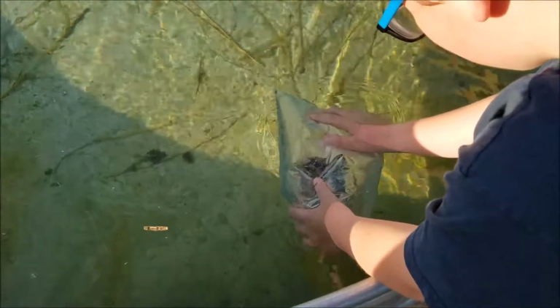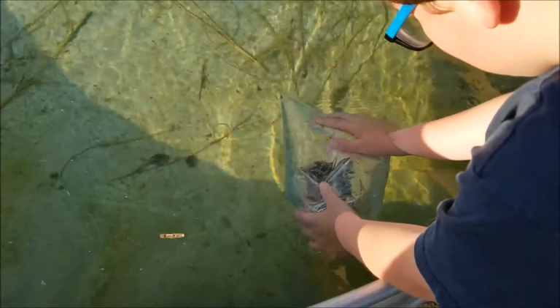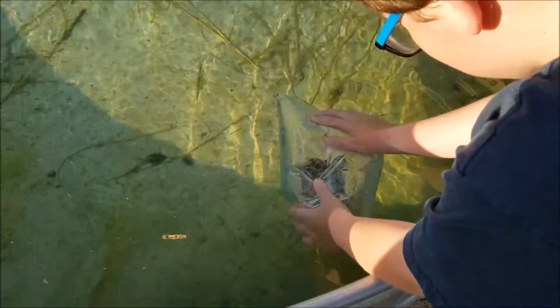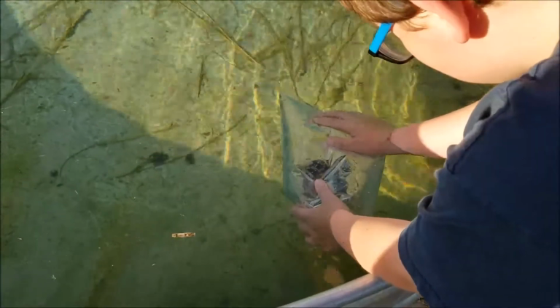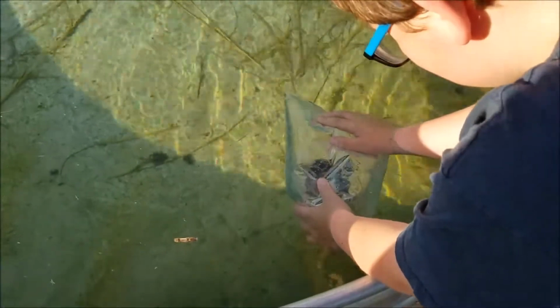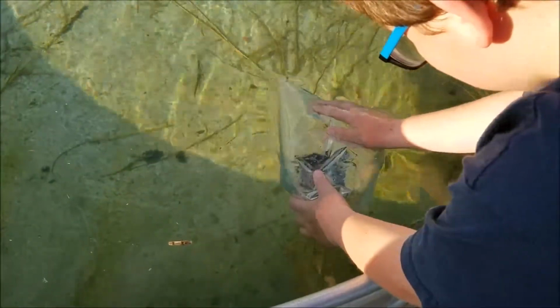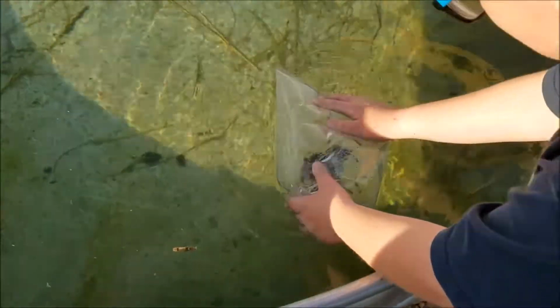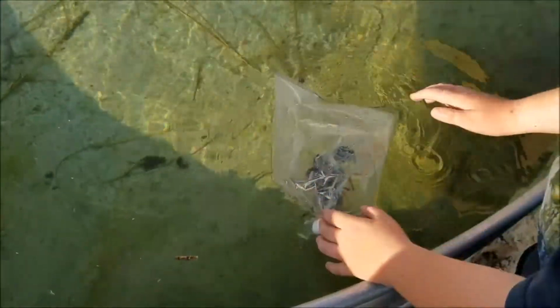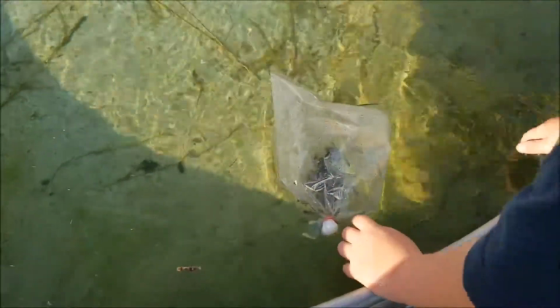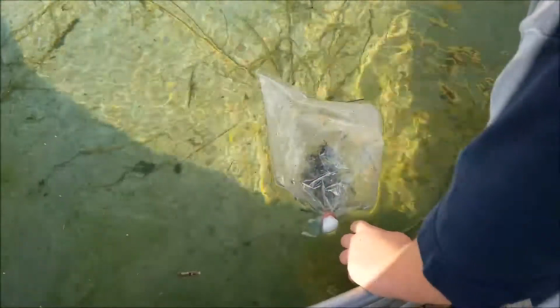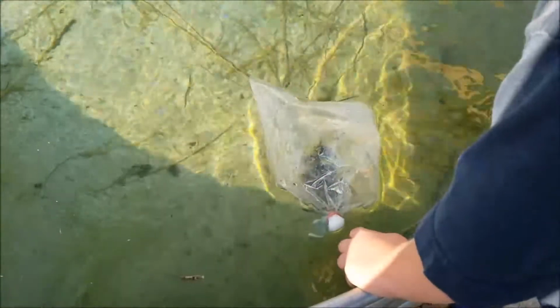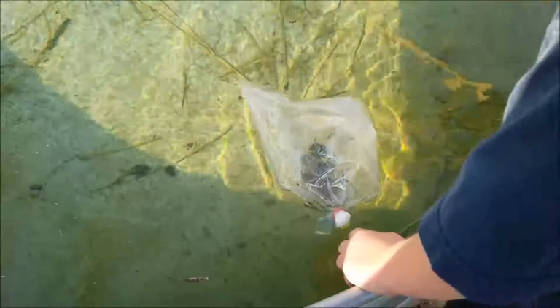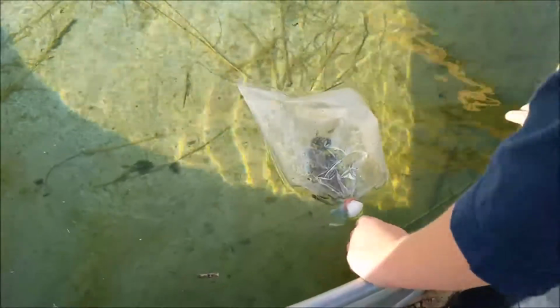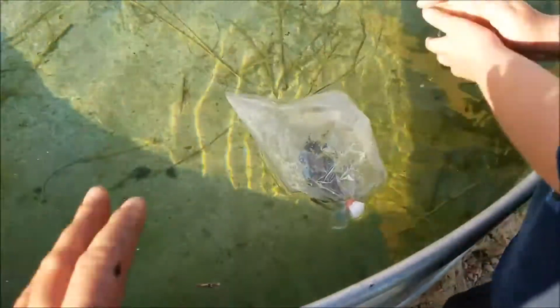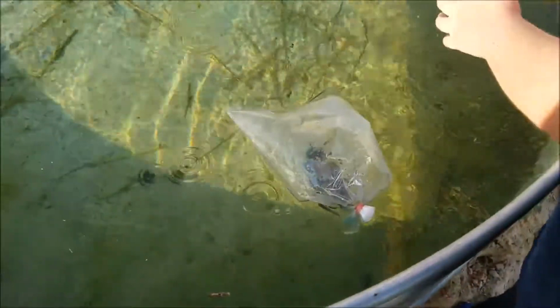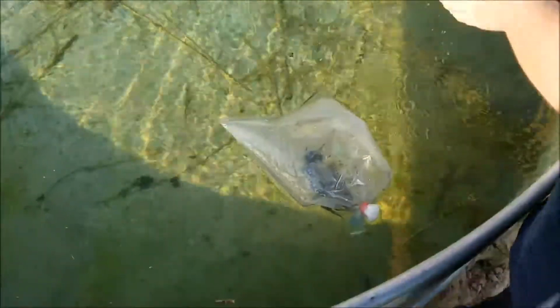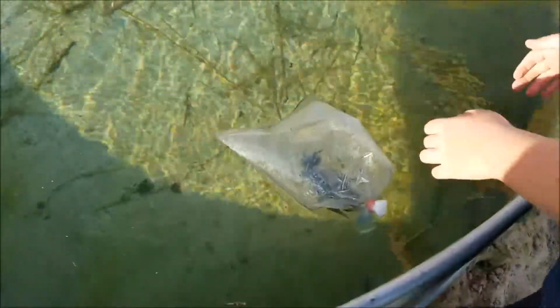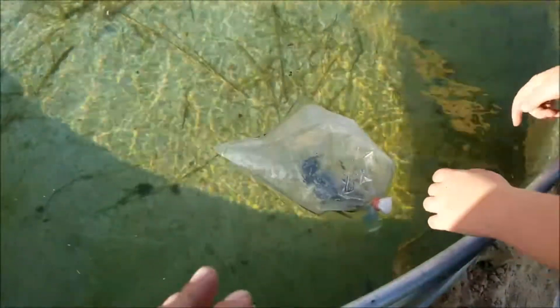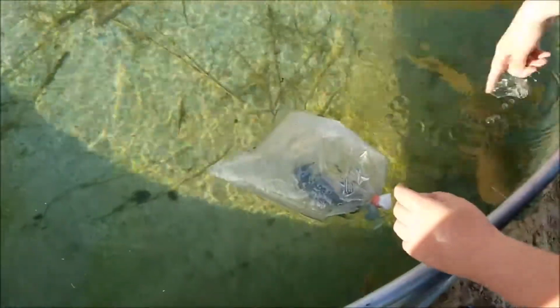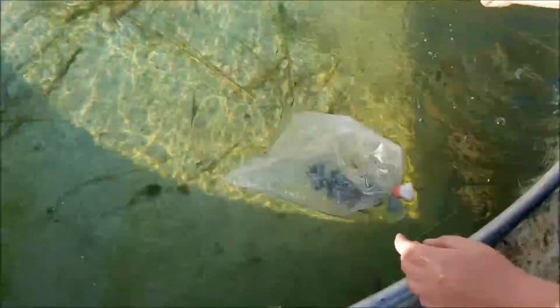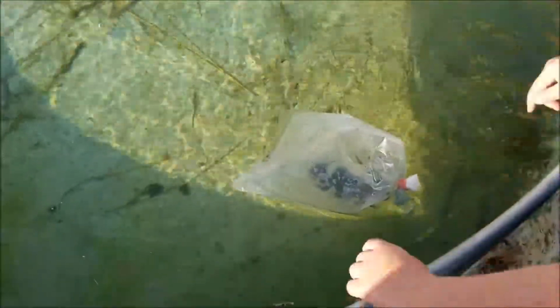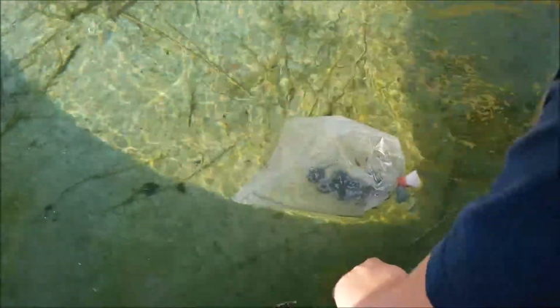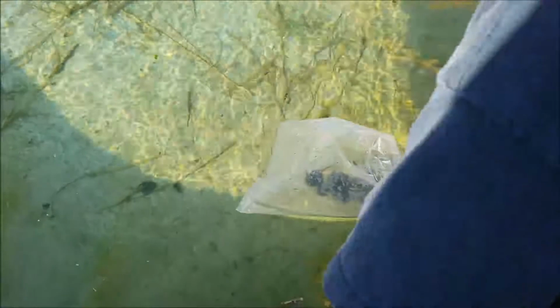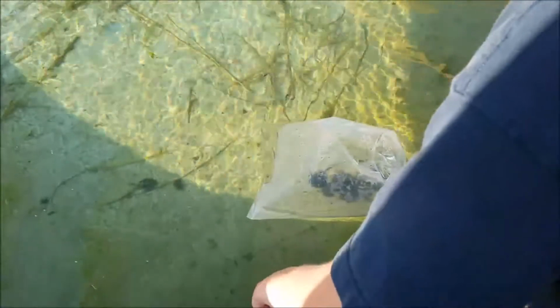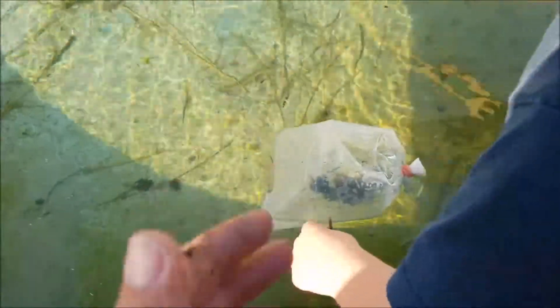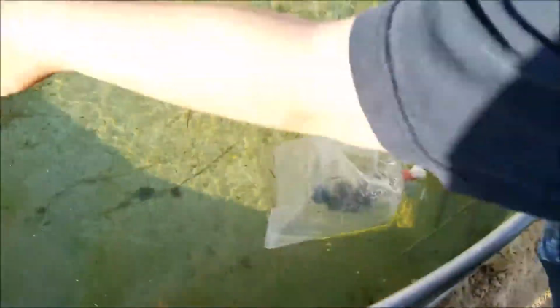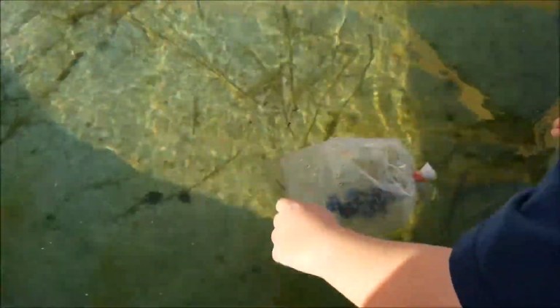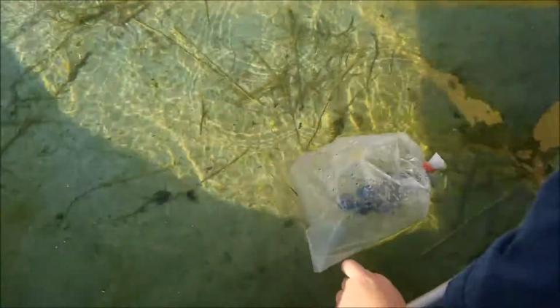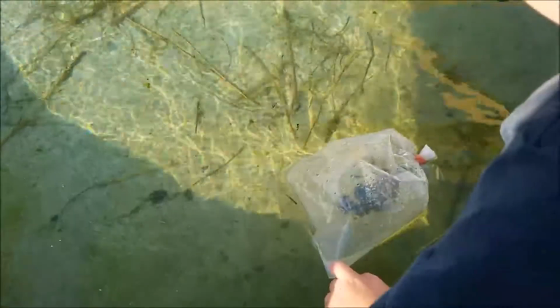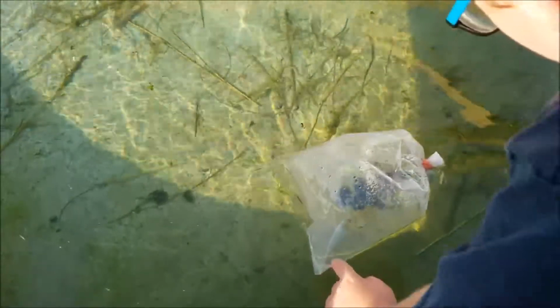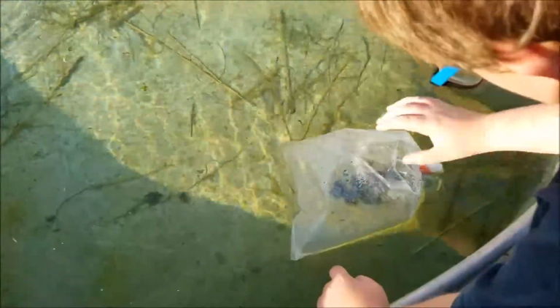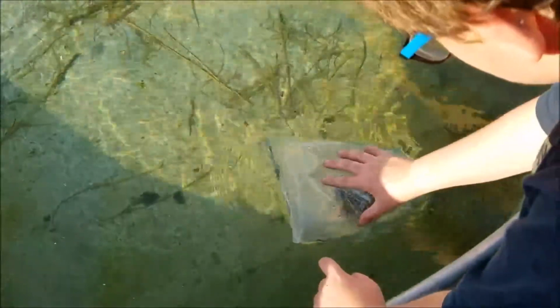We've had them before, and we just got a new trough, so it's time to get some more. These things will breed. They're pretty hardy — I believe everything in that bag will survive from 30 degrees to 100 degrees or something of that nature.